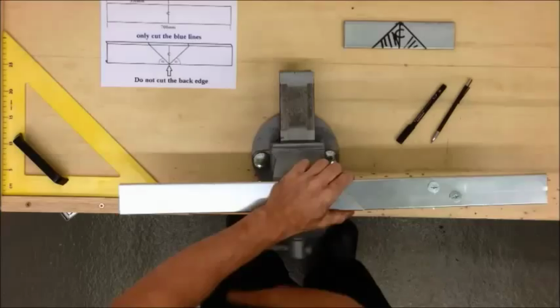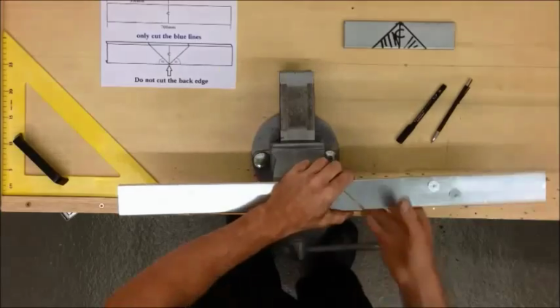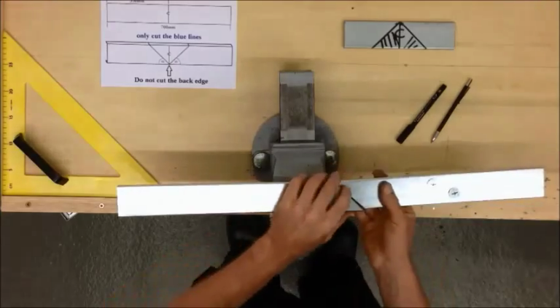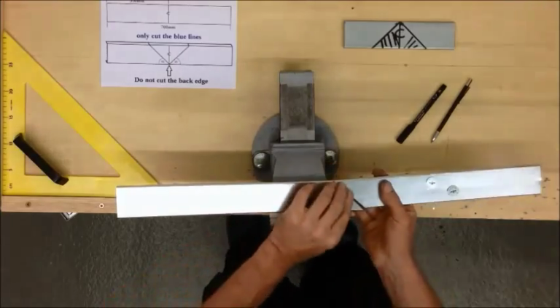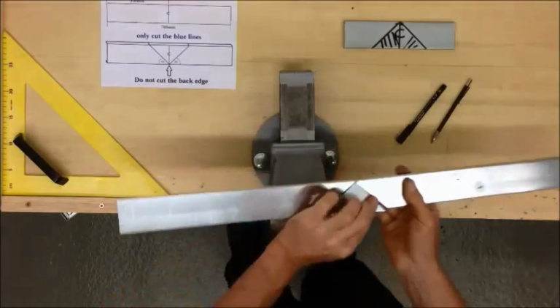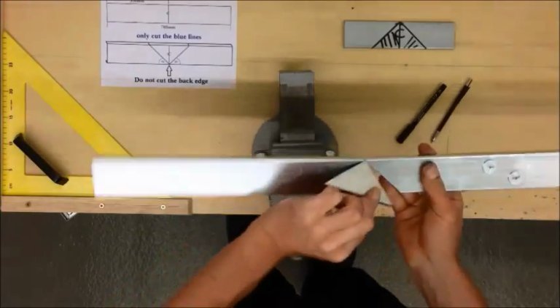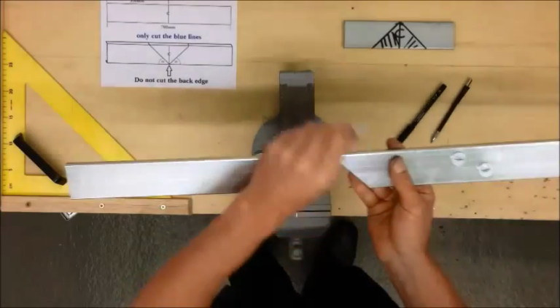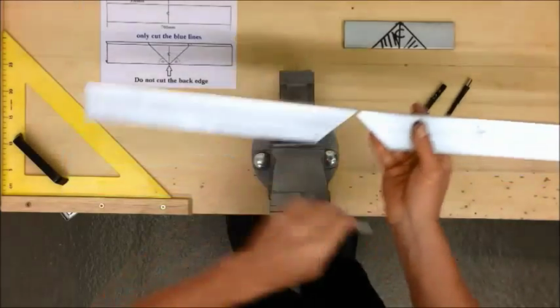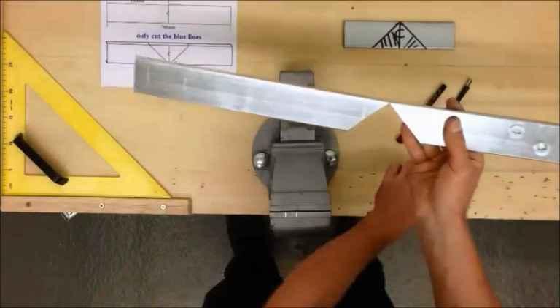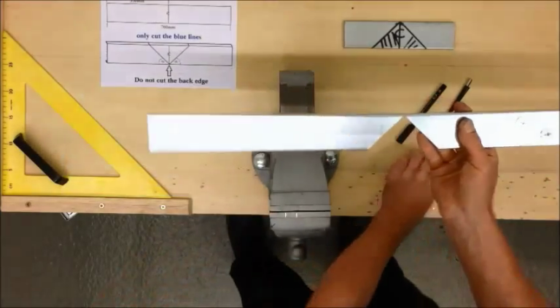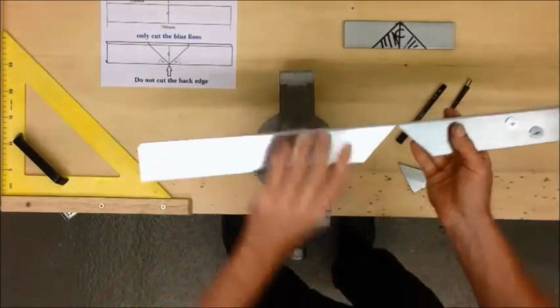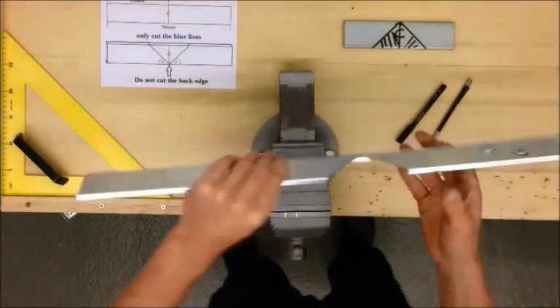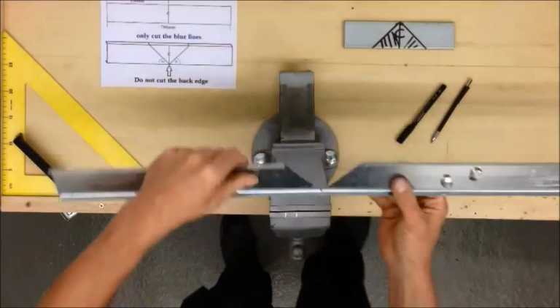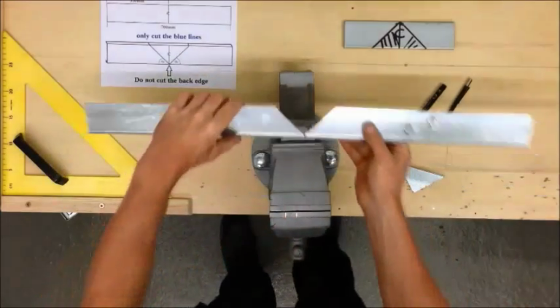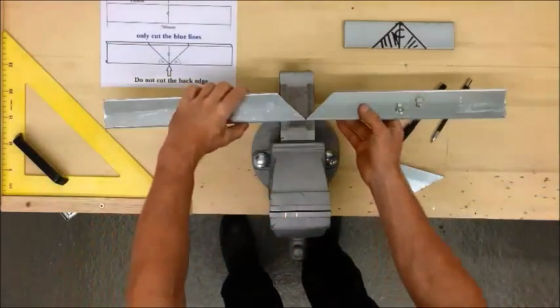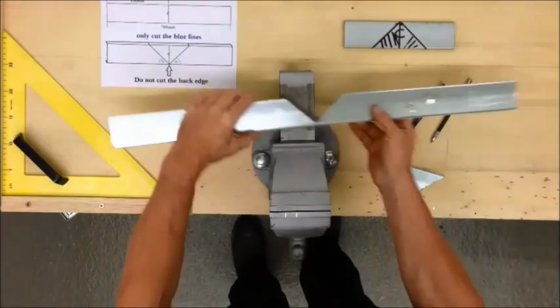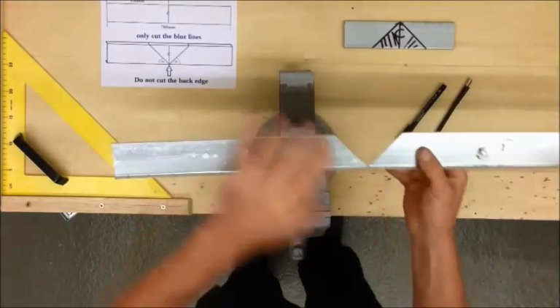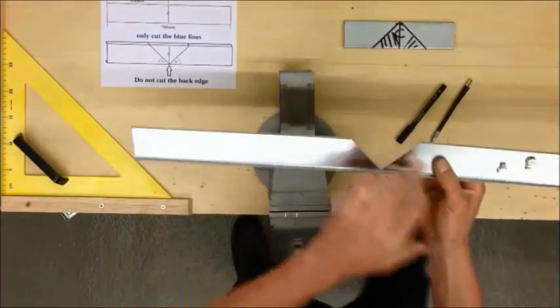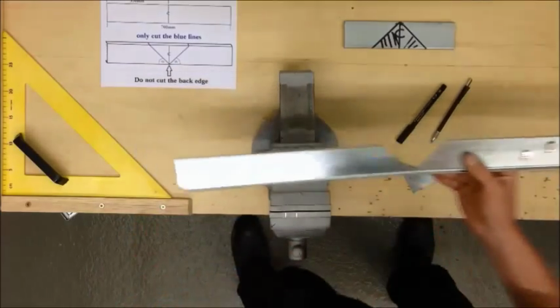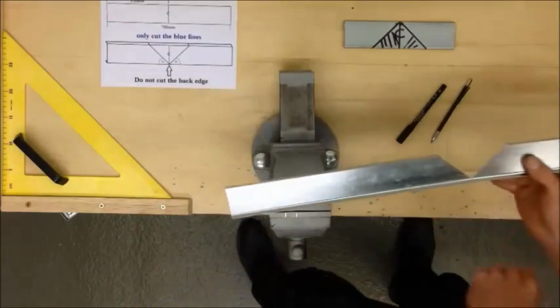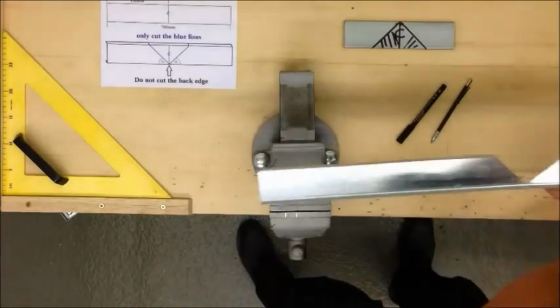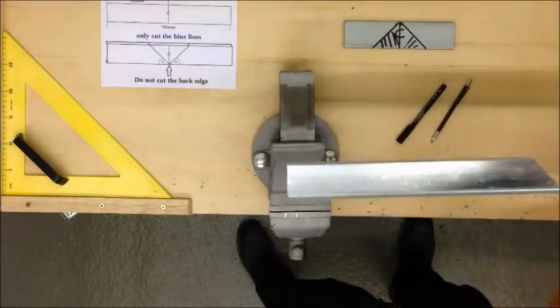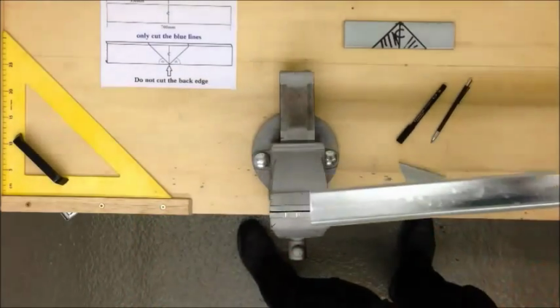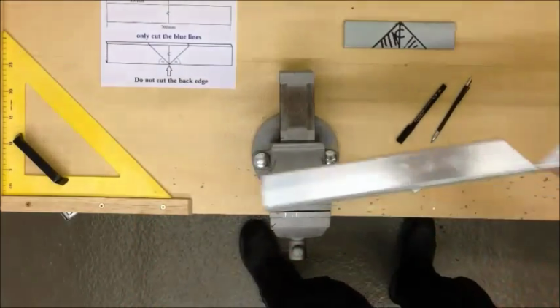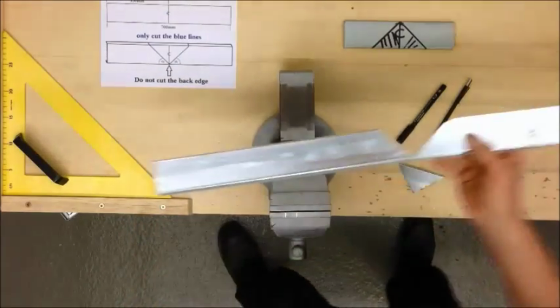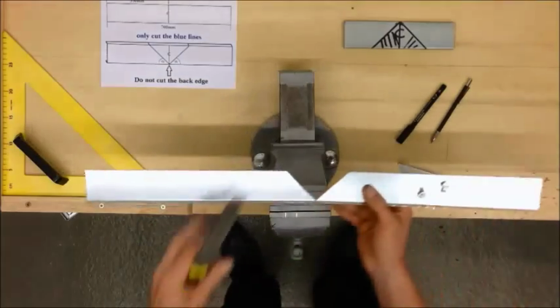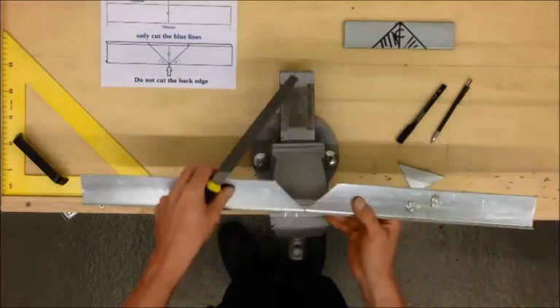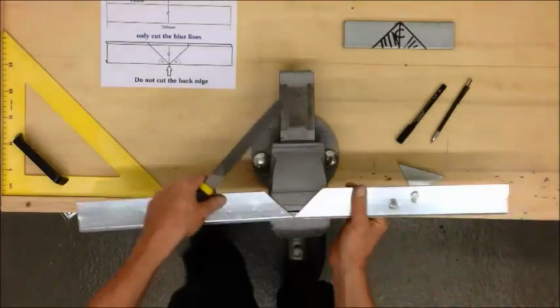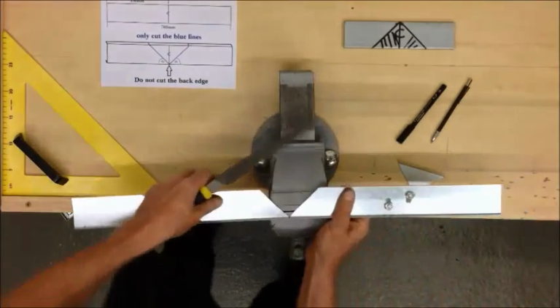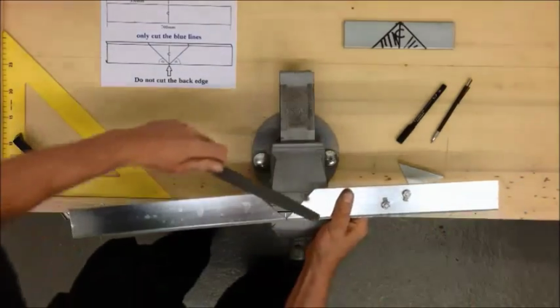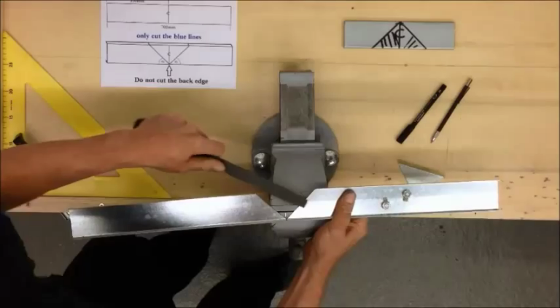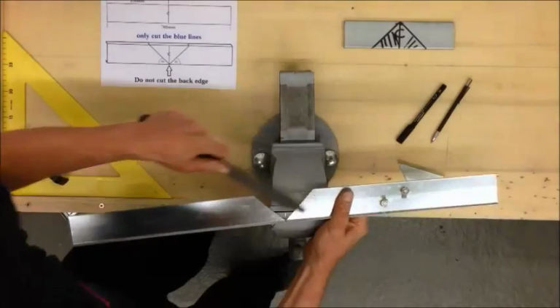So now we have two pieces. First off, I'm going to dress these cuts with a file, just file those off.